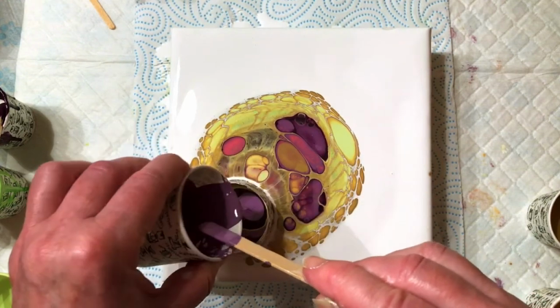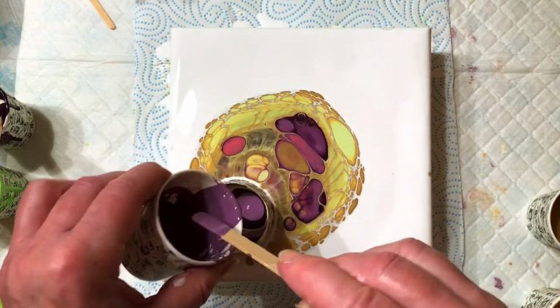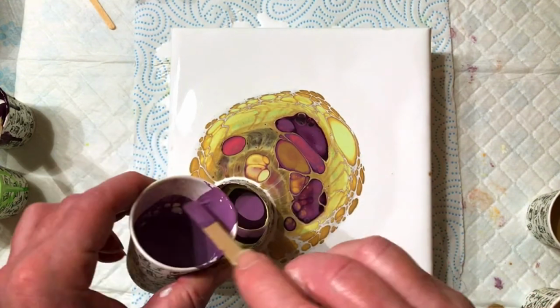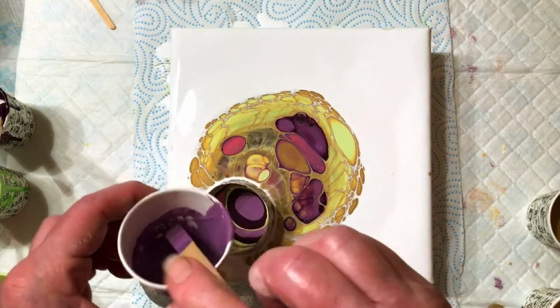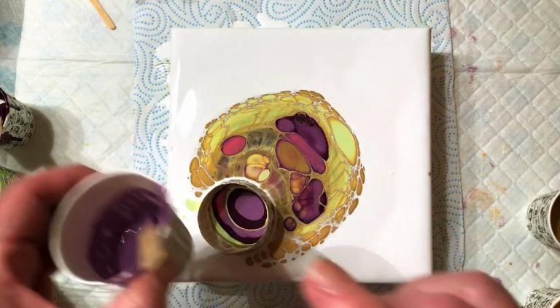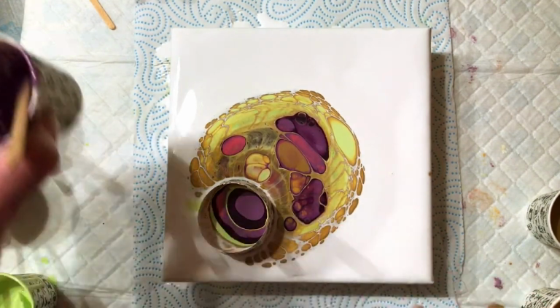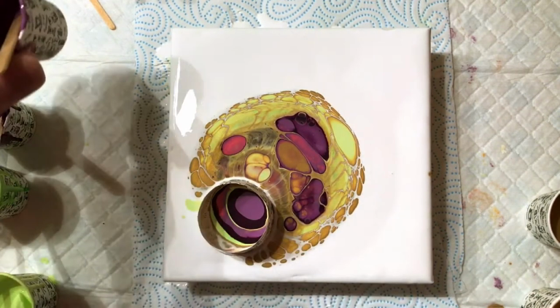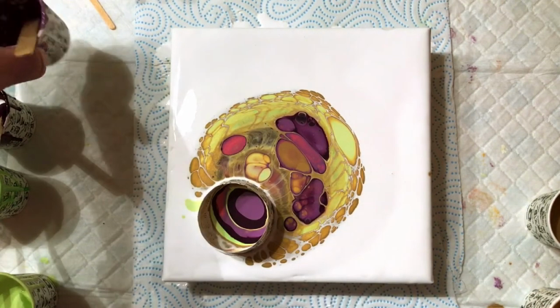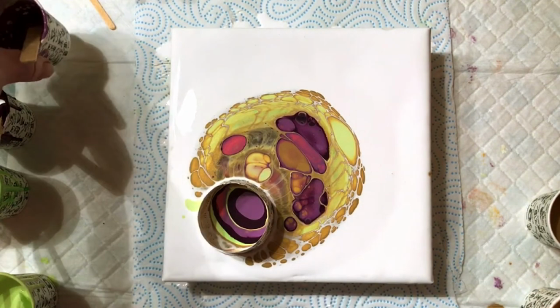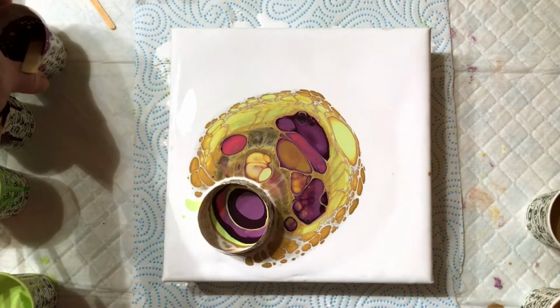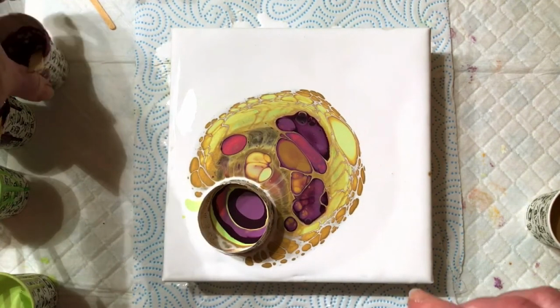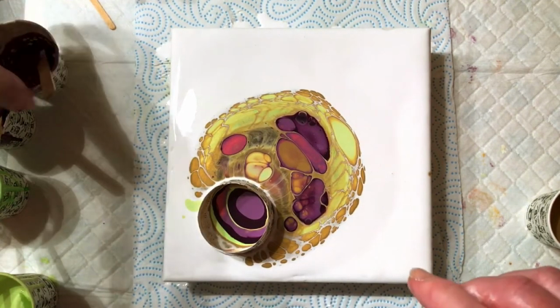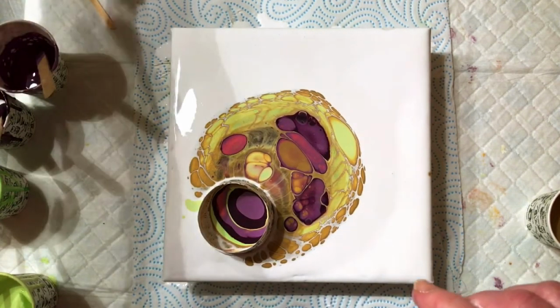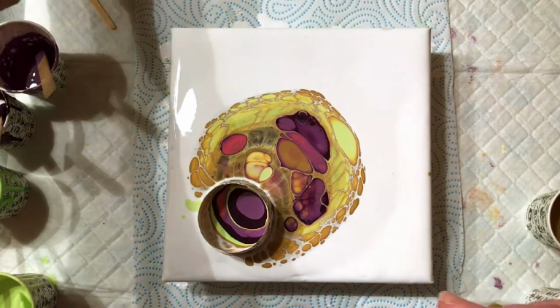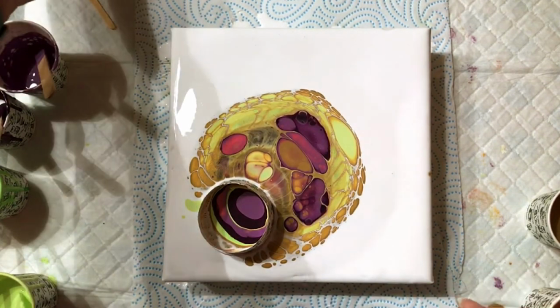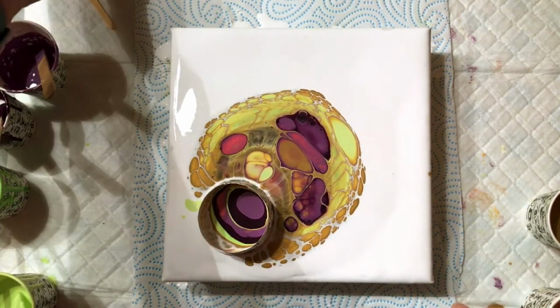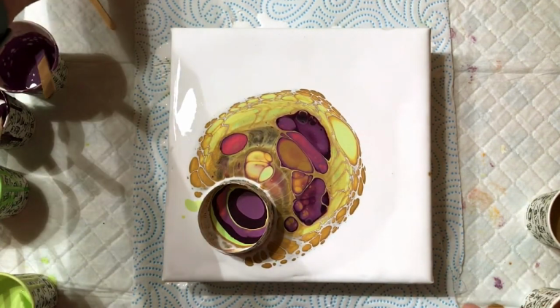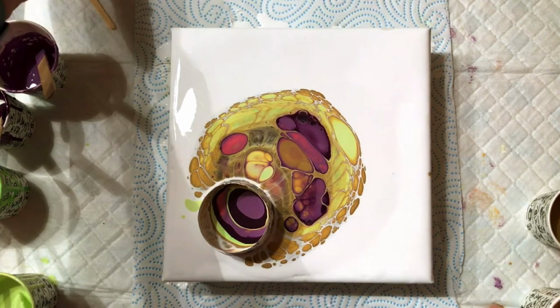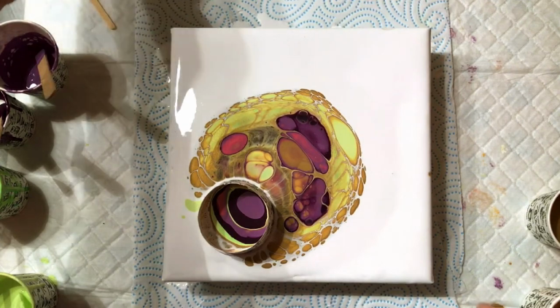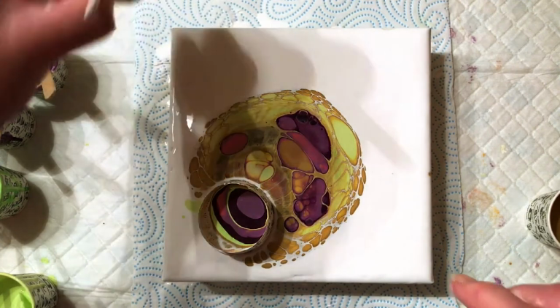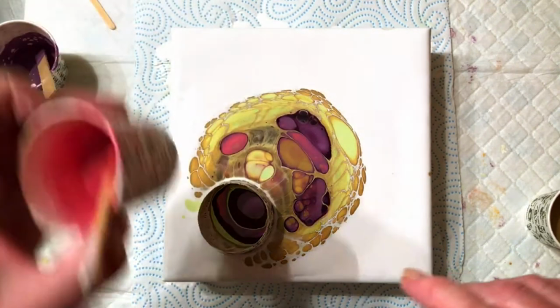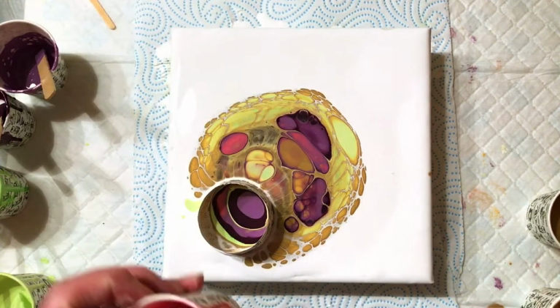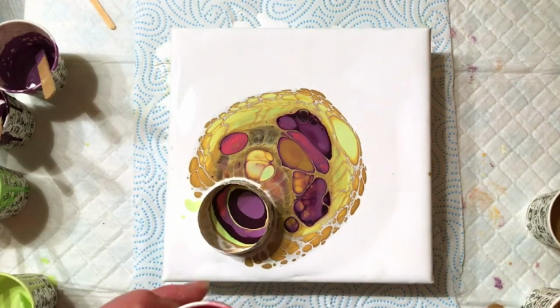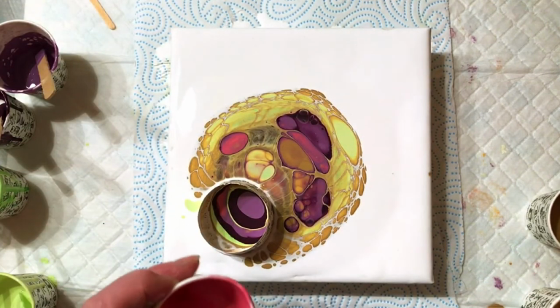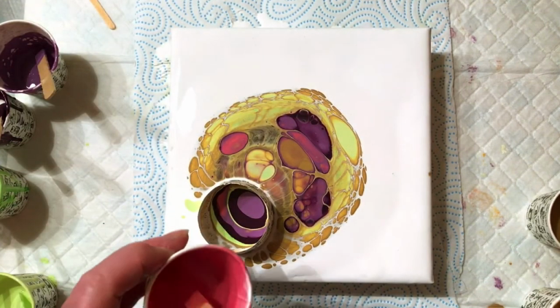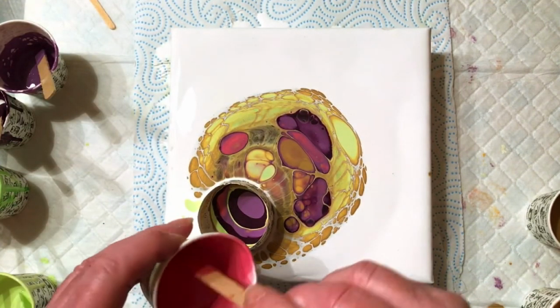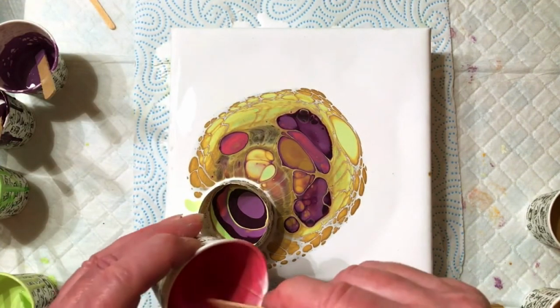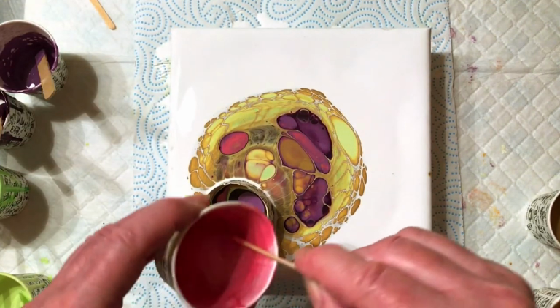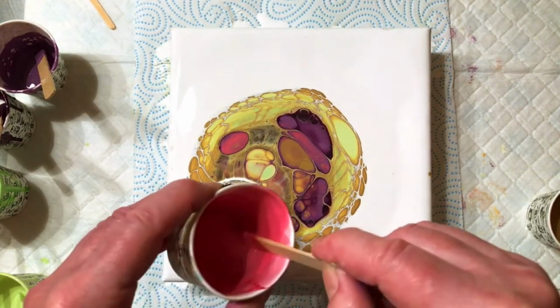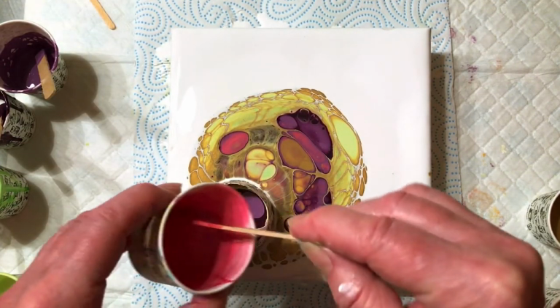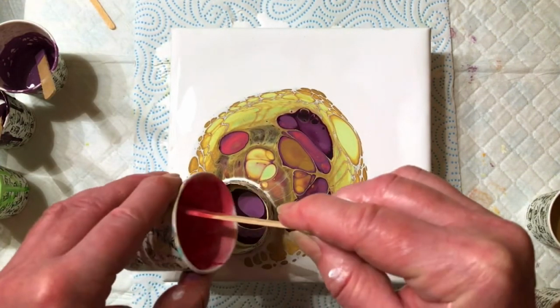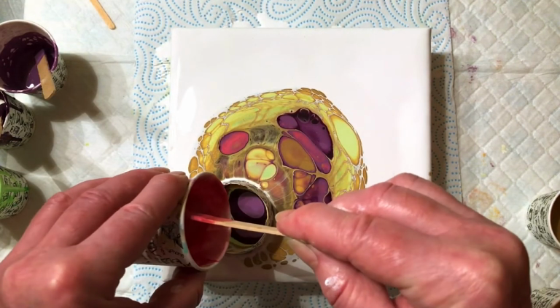I would love you to come along with me on this journey of learning and discovering everything that there is to know about acrylic pouring.